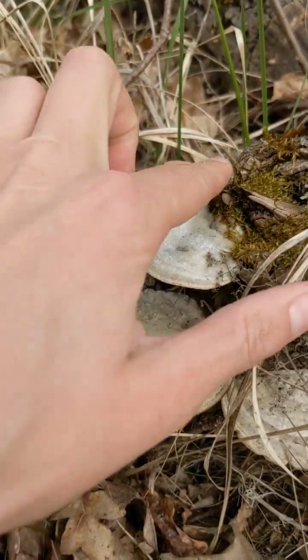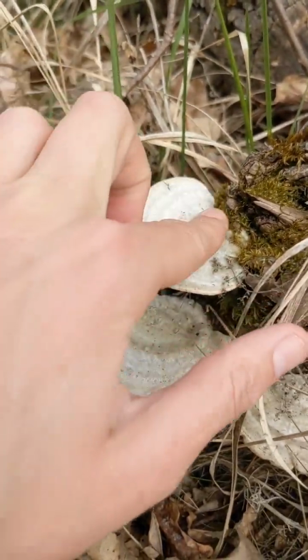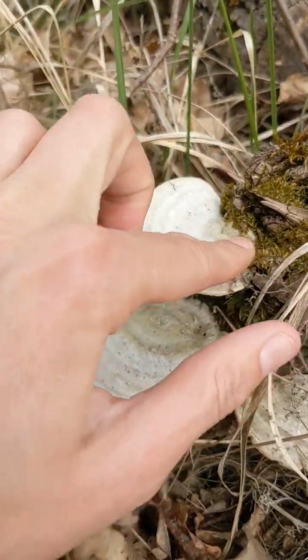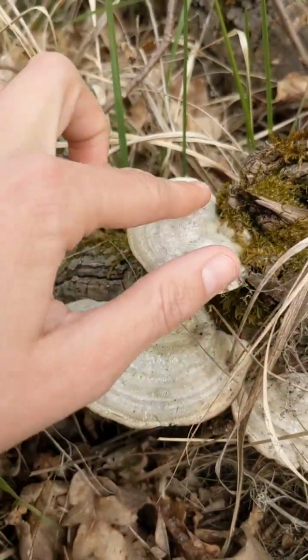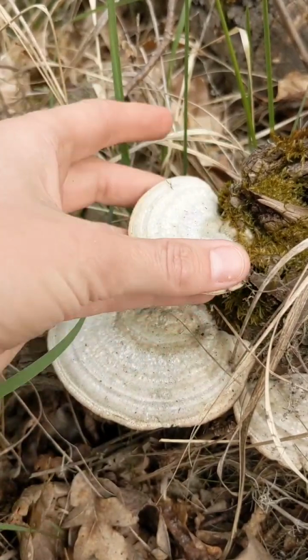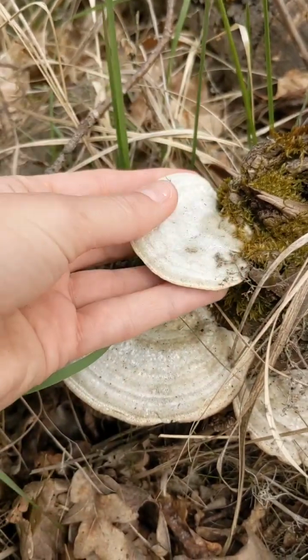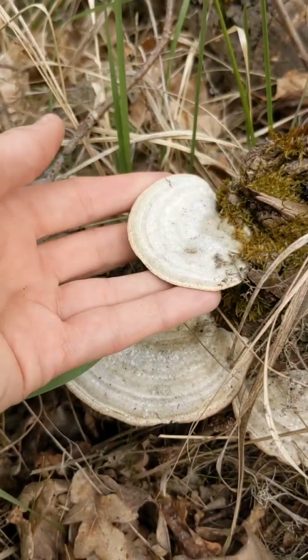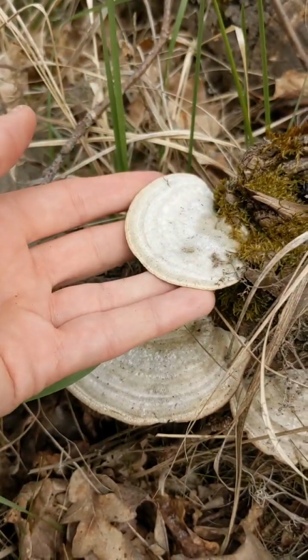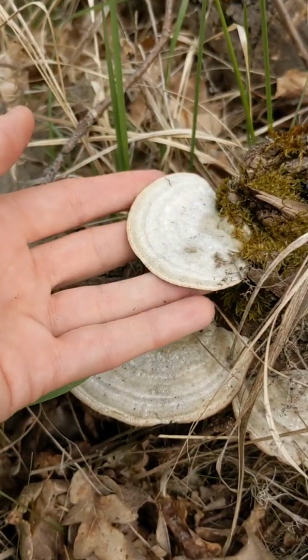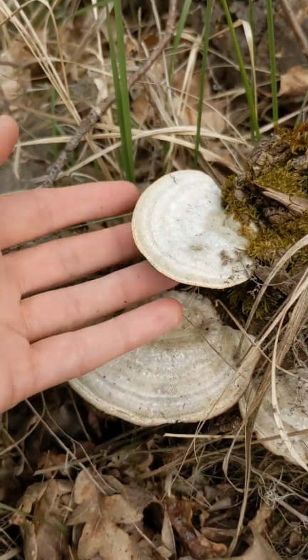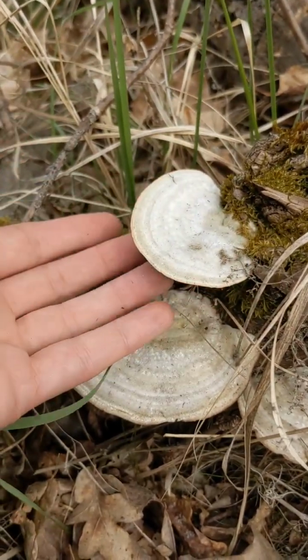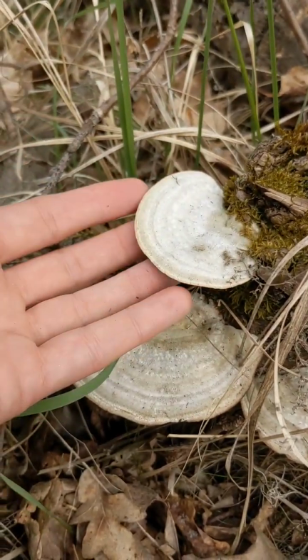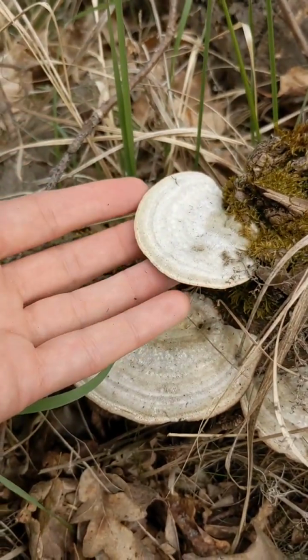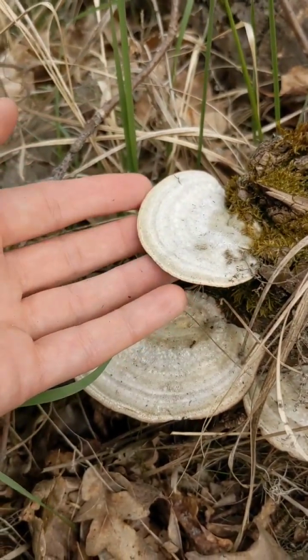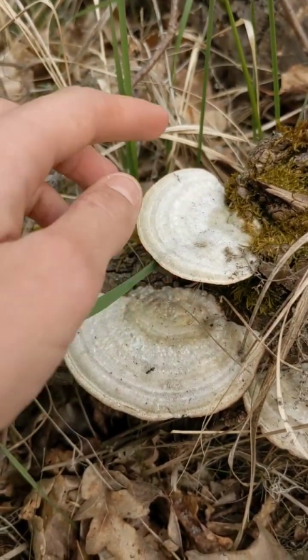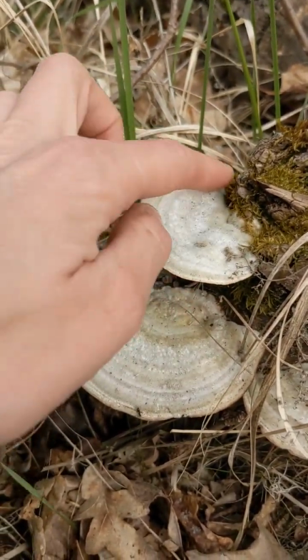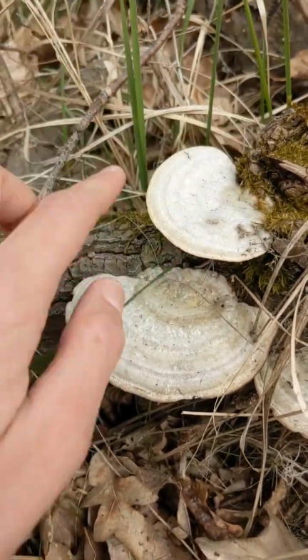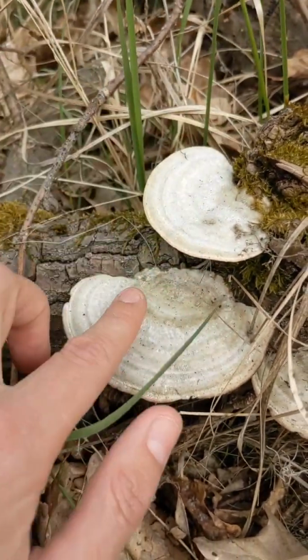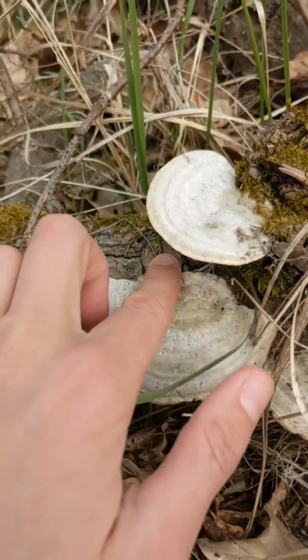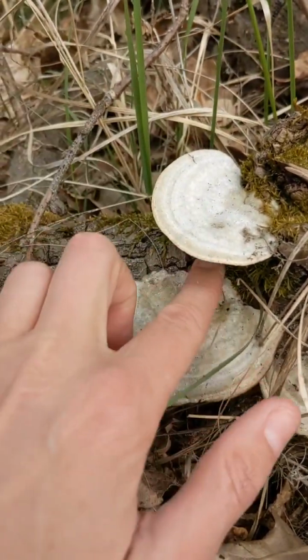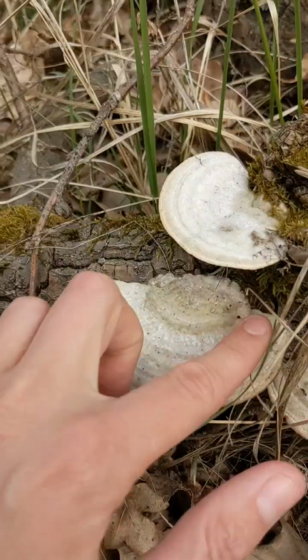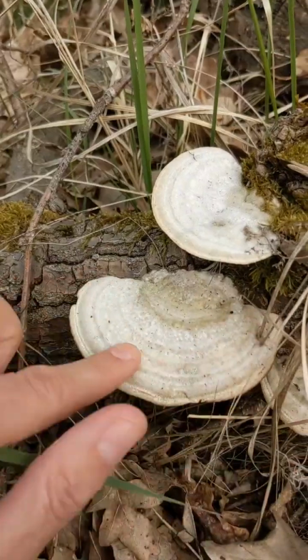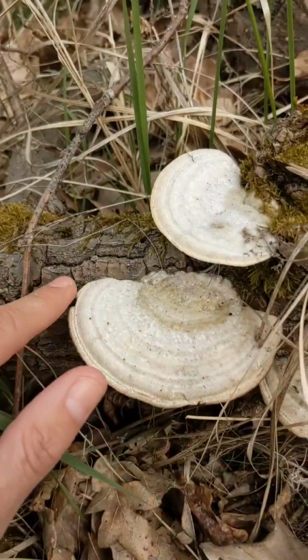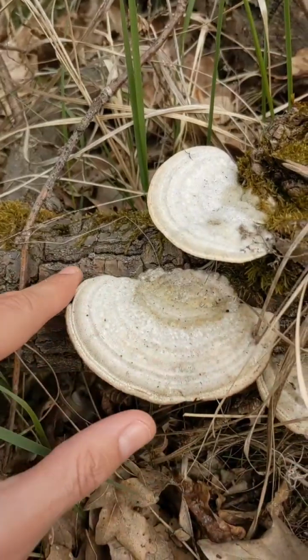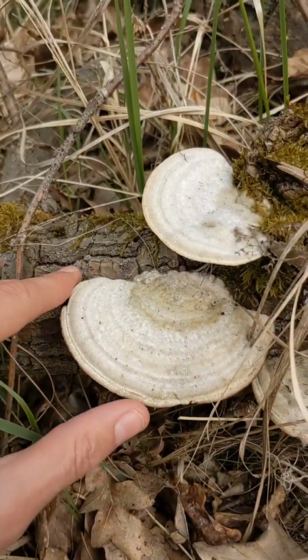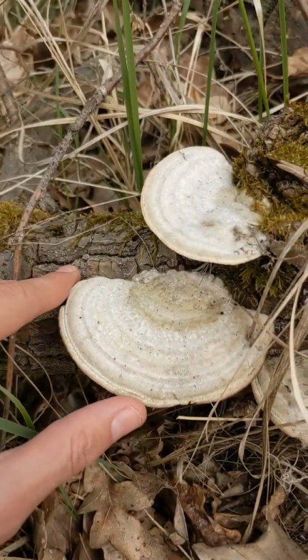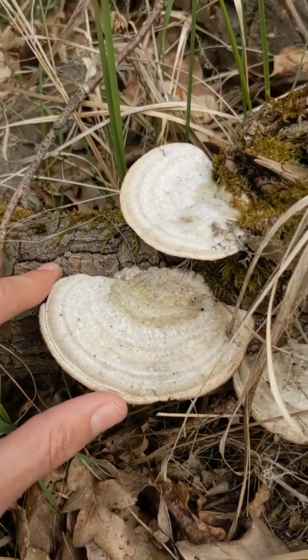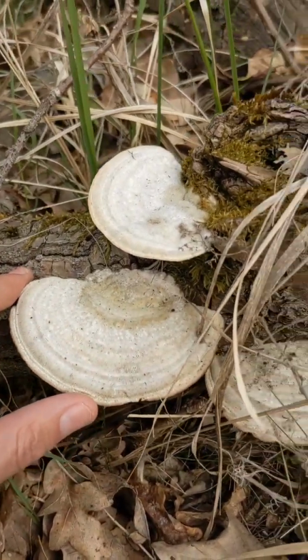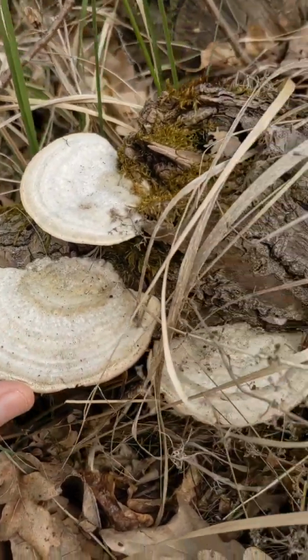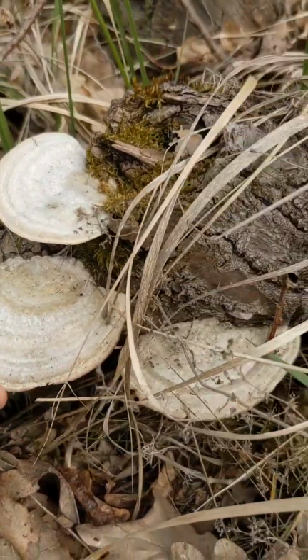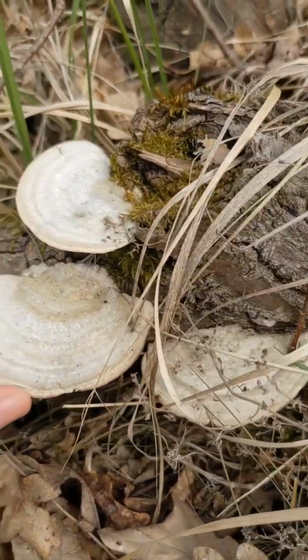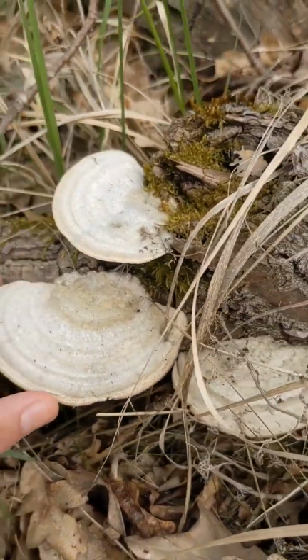It grows in the same way that turkey tail does — it's another bracket mushroom, which means it grows in this shell shape off the side of dead wood without a stem.